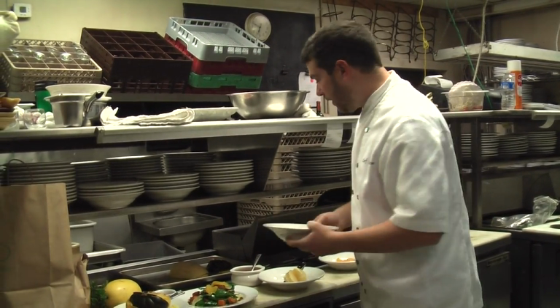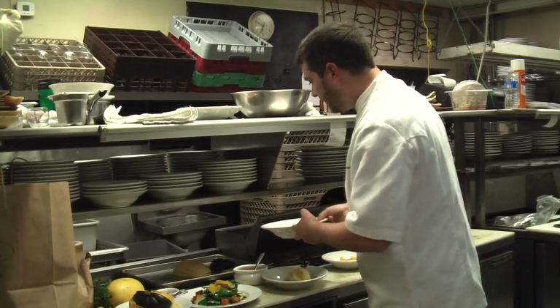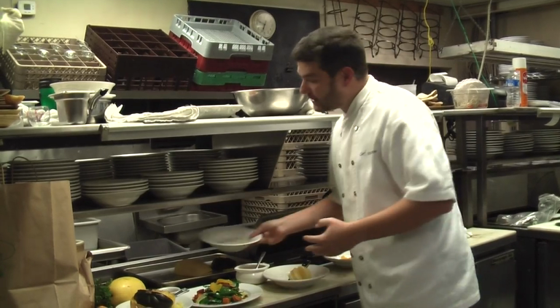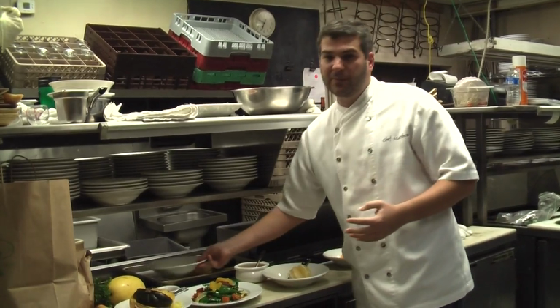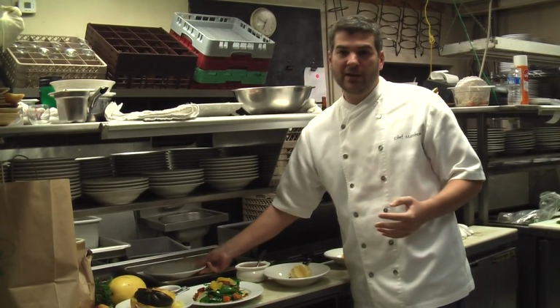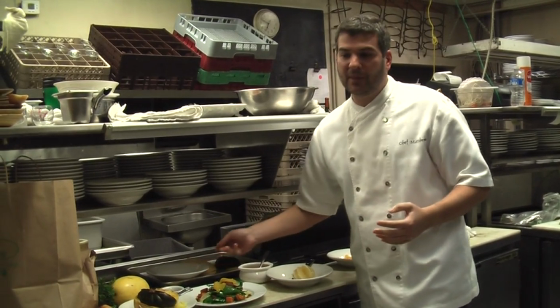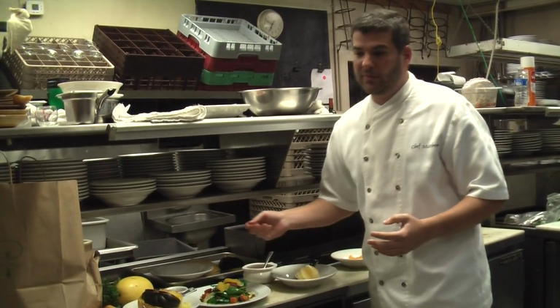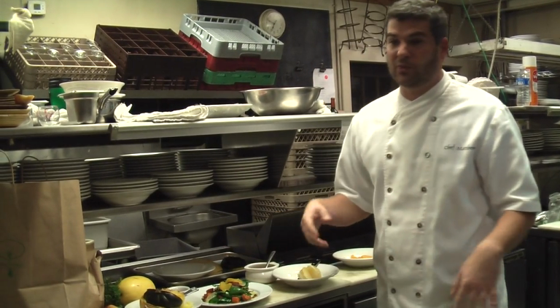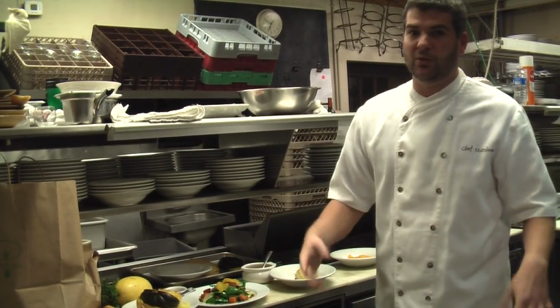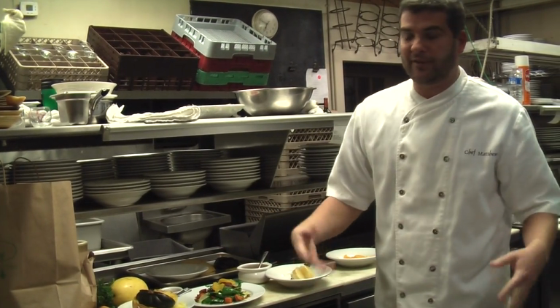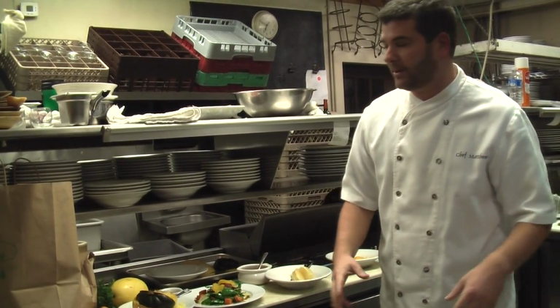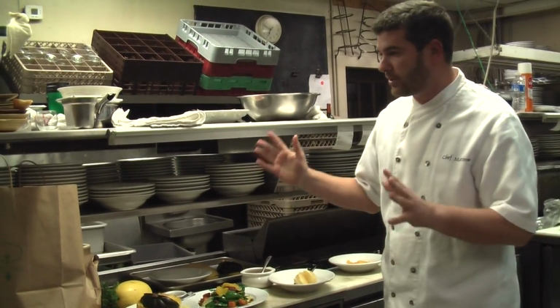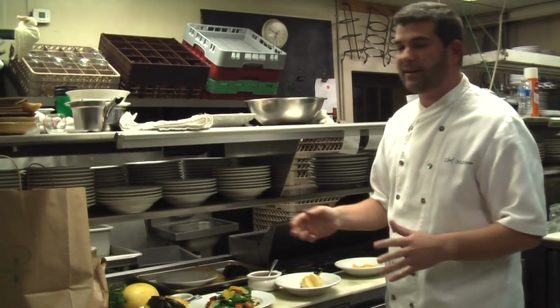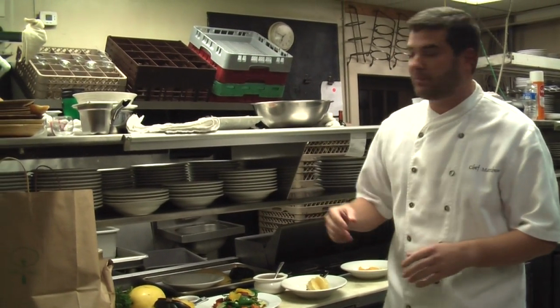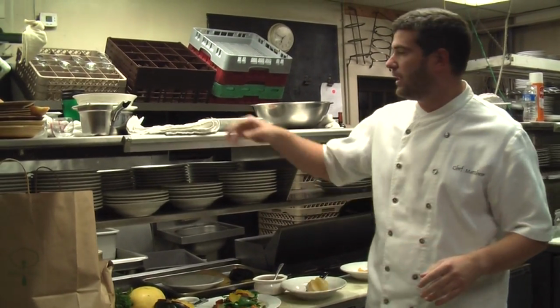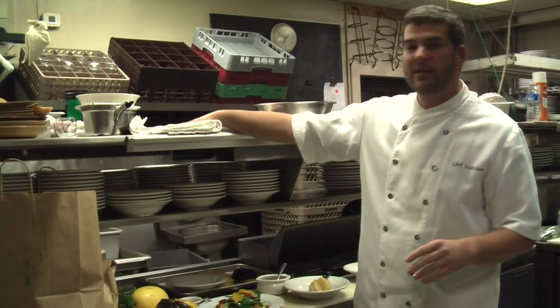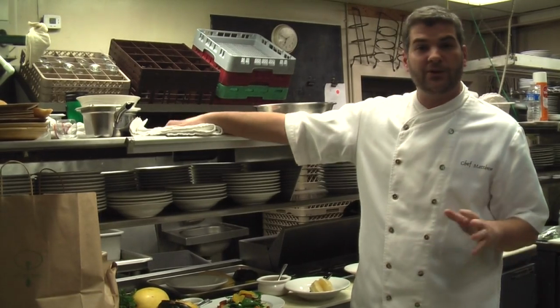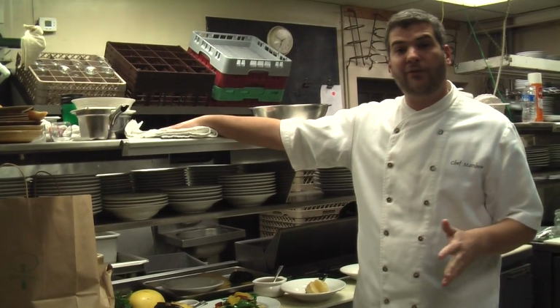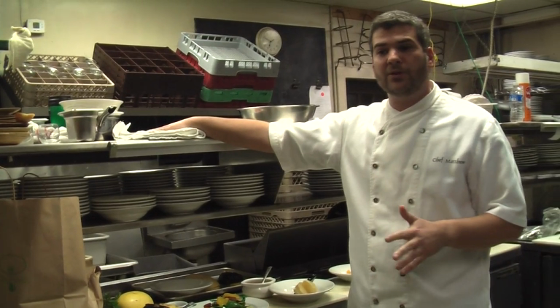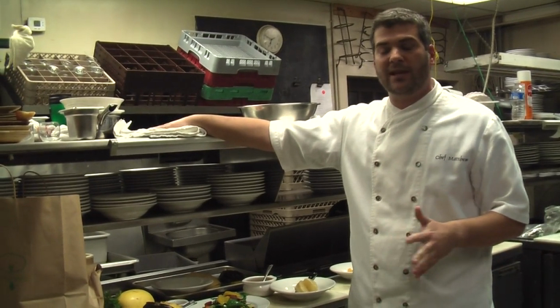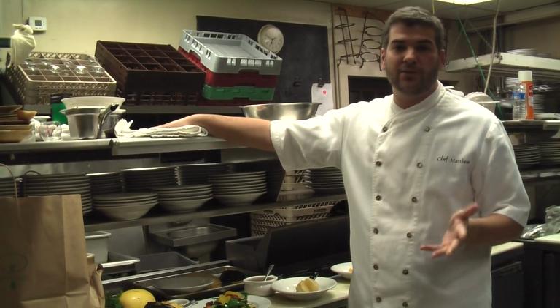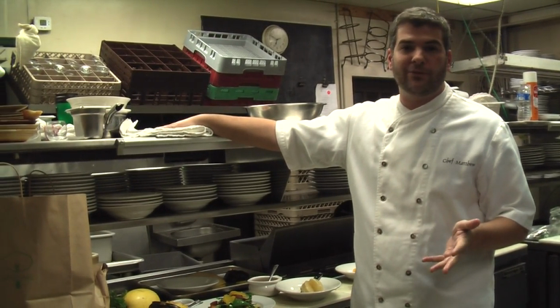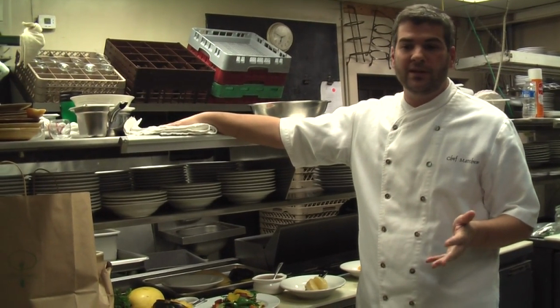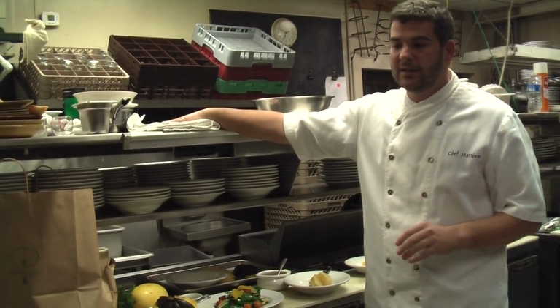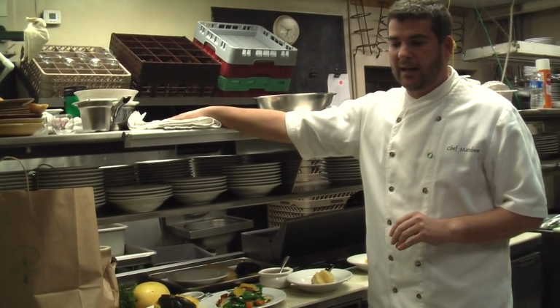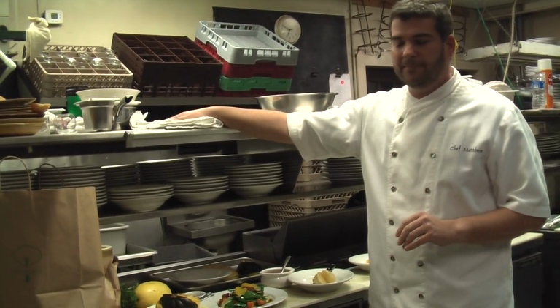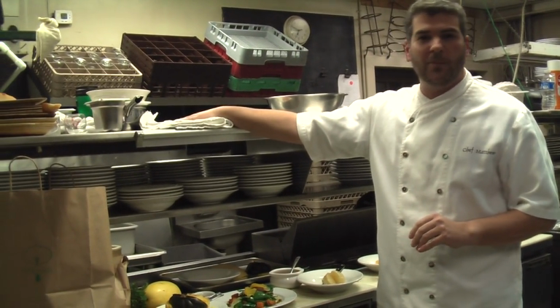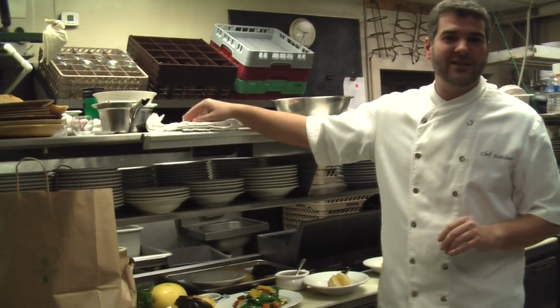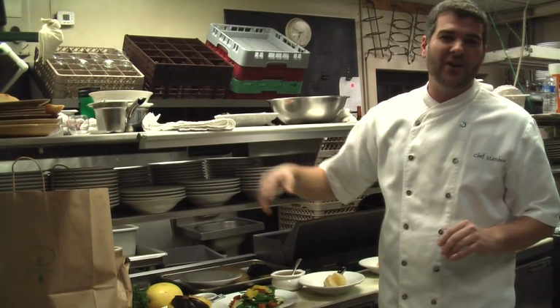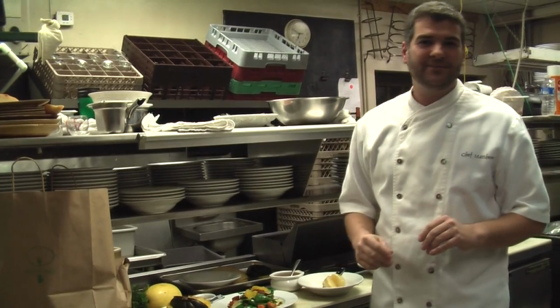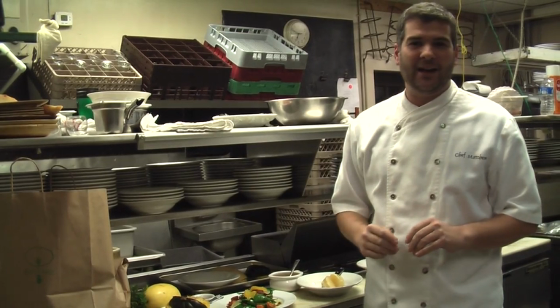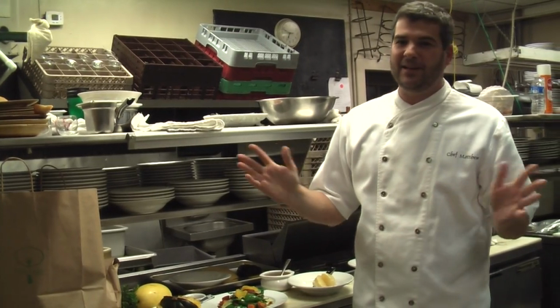Alright, well that's it from this week. We've got some really cool stuff happening — I'm so excited to come up with some alternative farmers to take us through the next few weeks. Hope everybody's enjoying it, and happy eating.